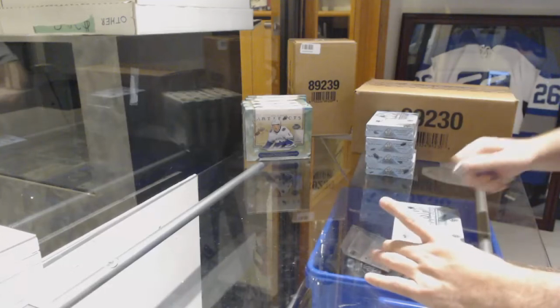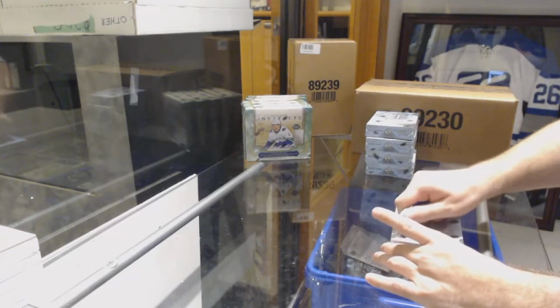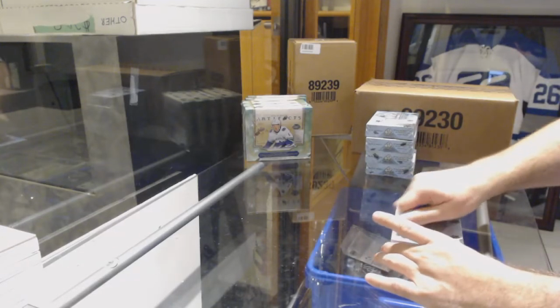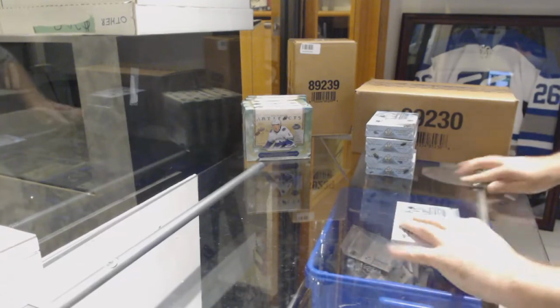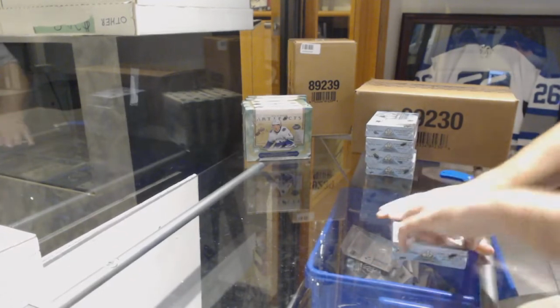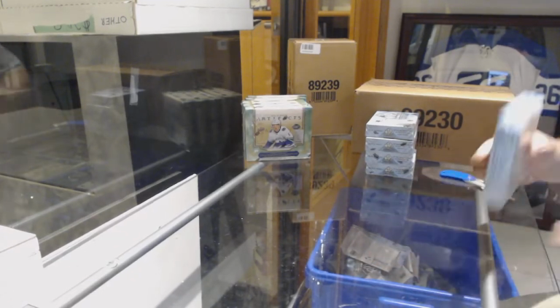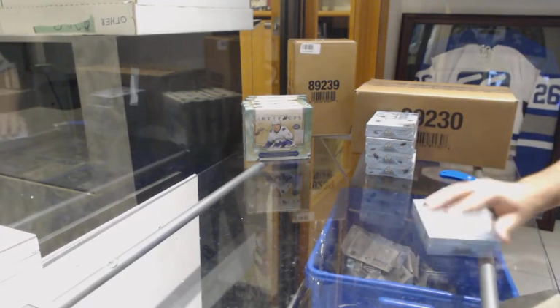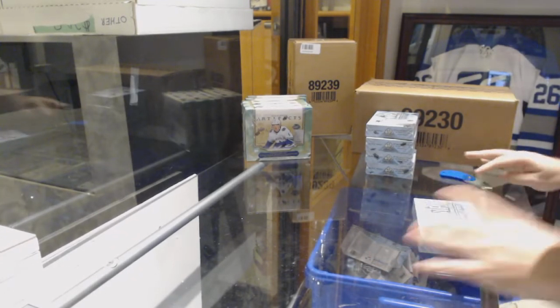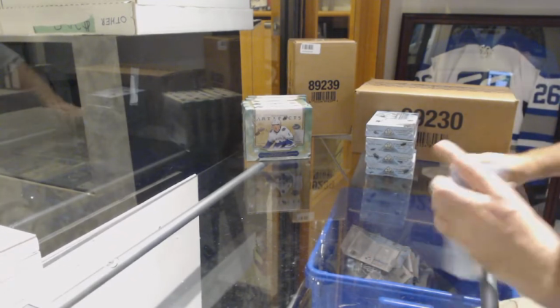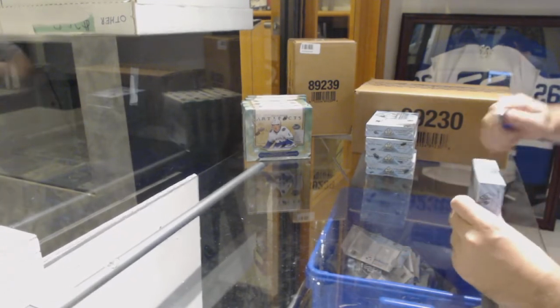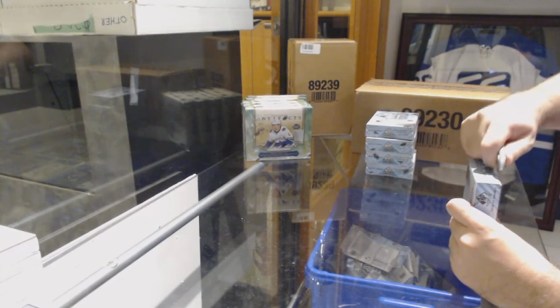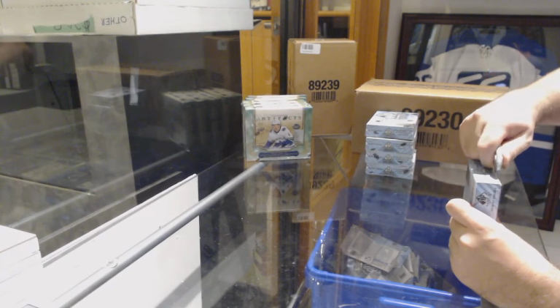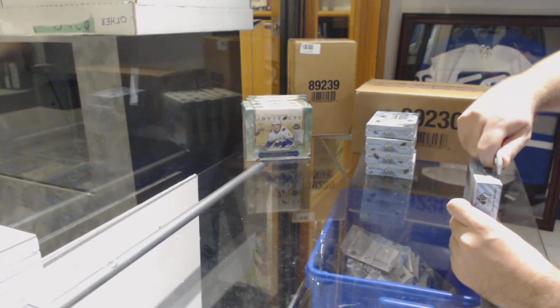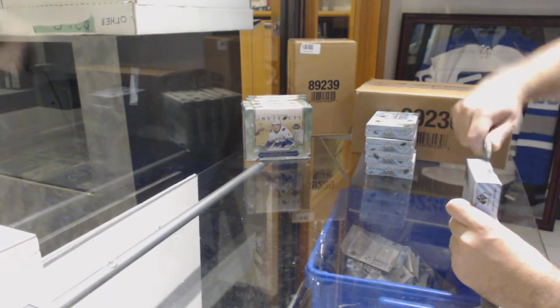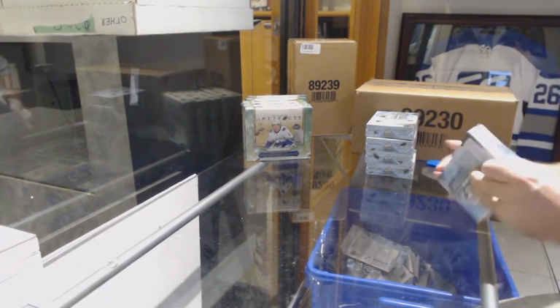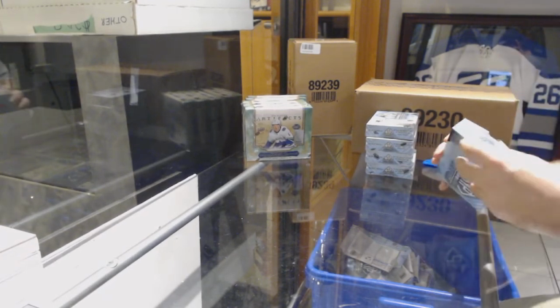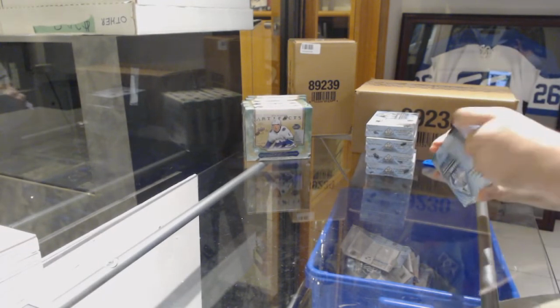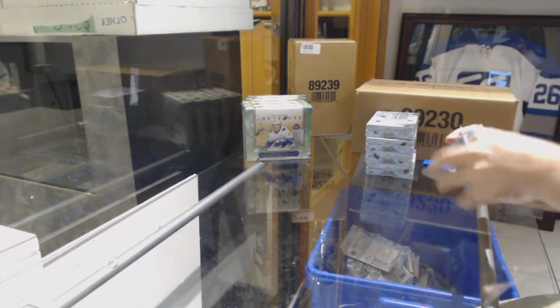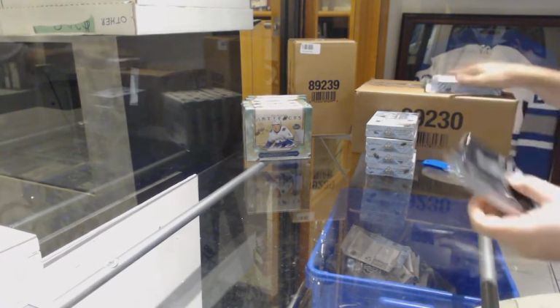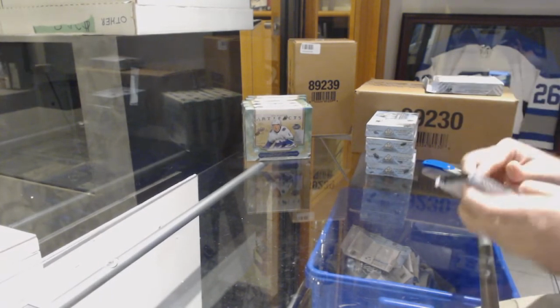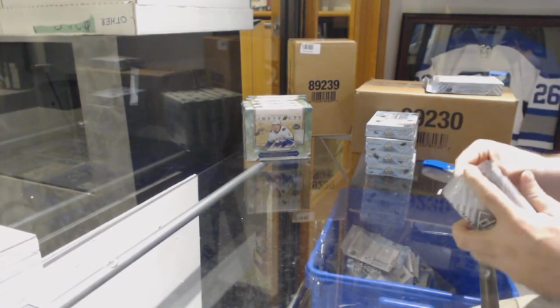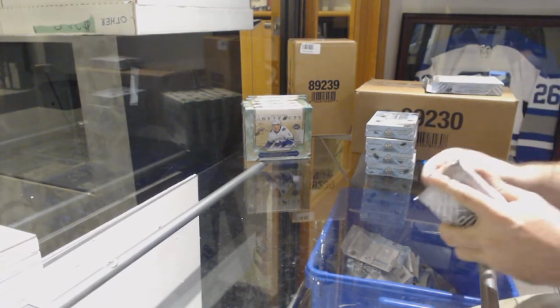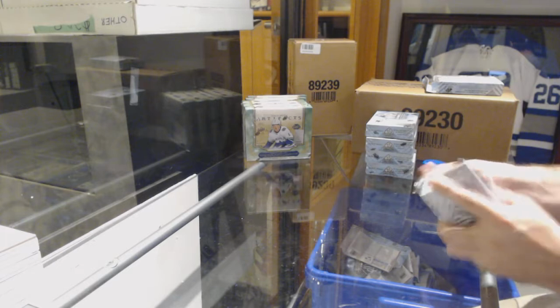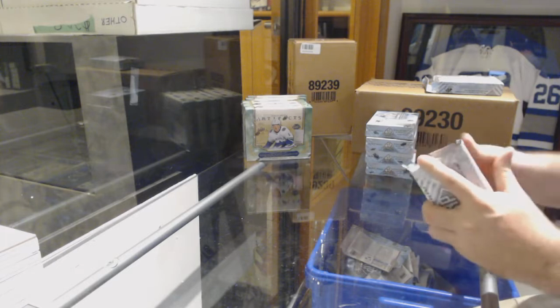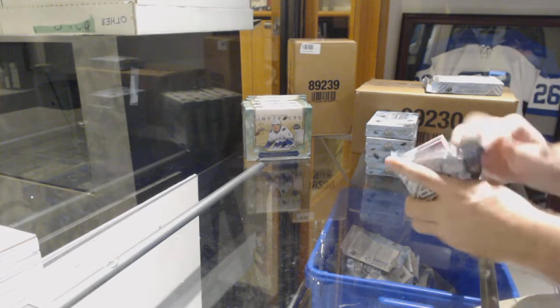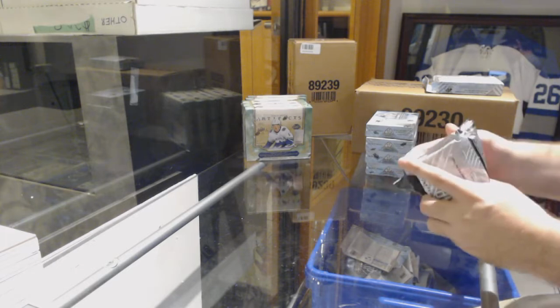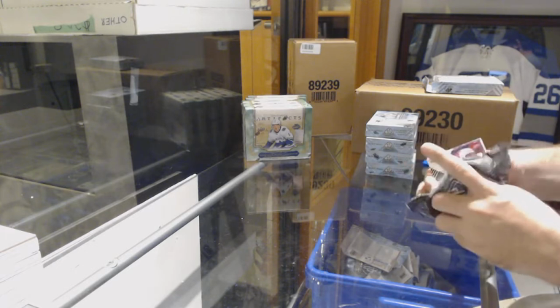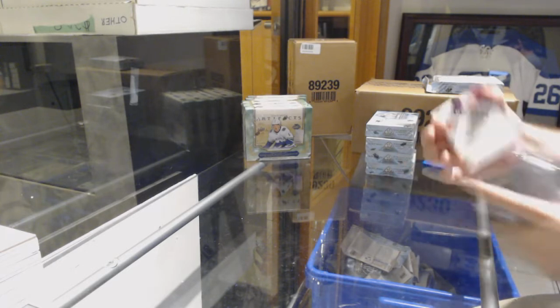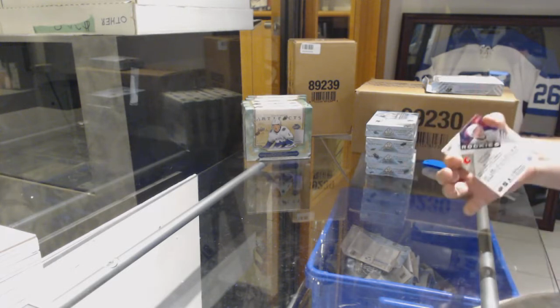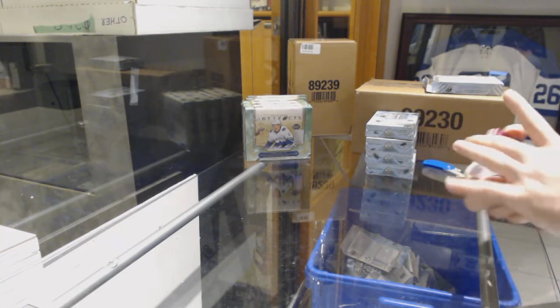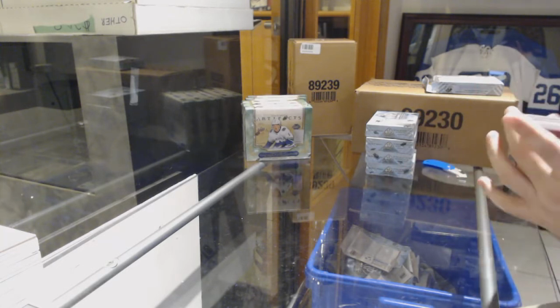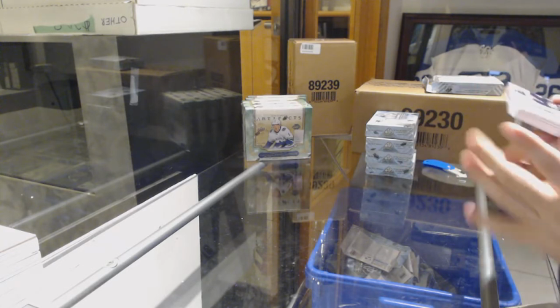Here we go, starting off season break number 9461. We have the five box SP Game Used, and just an FYI — as I'm sure you guys are well aware — we don't have many of these left, so take advantage of them while you can.